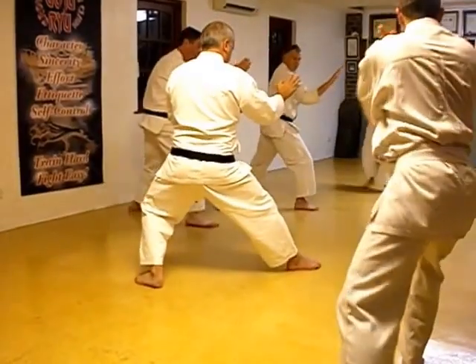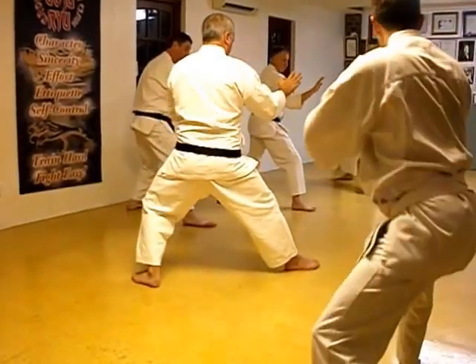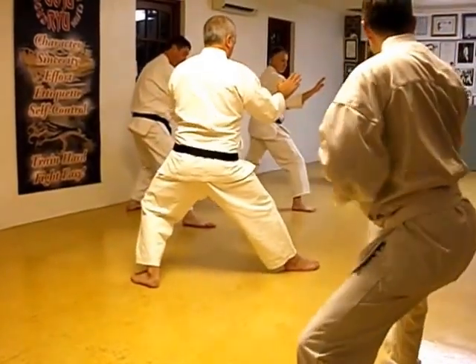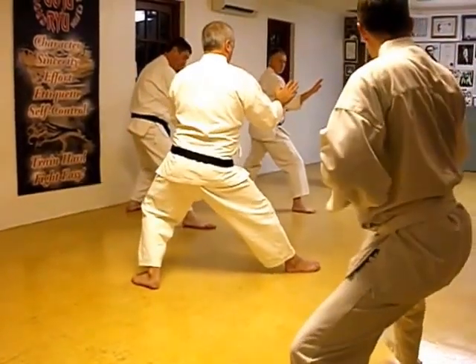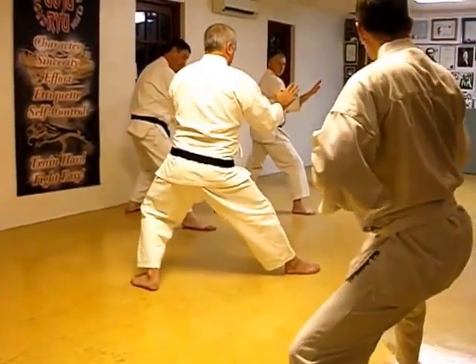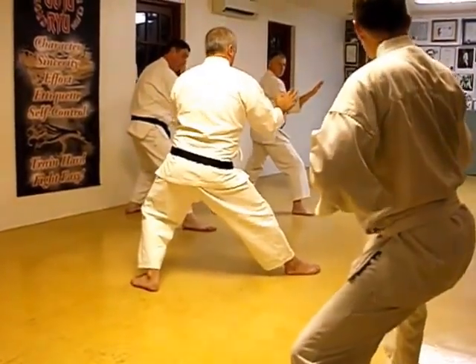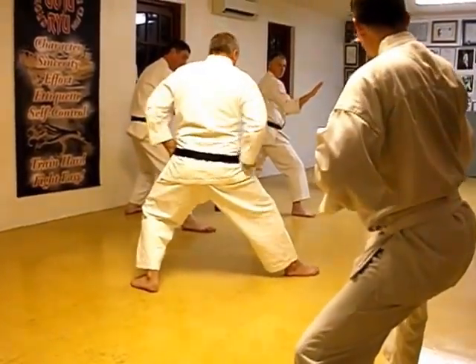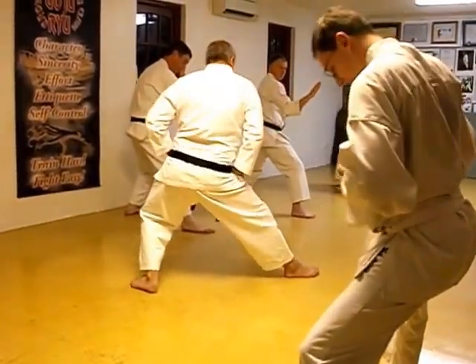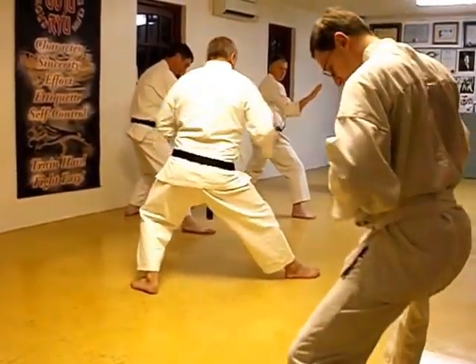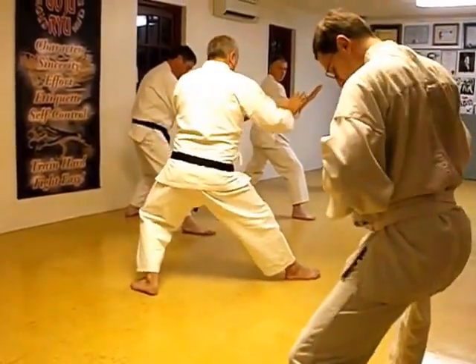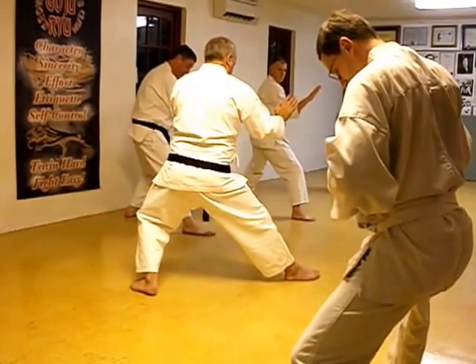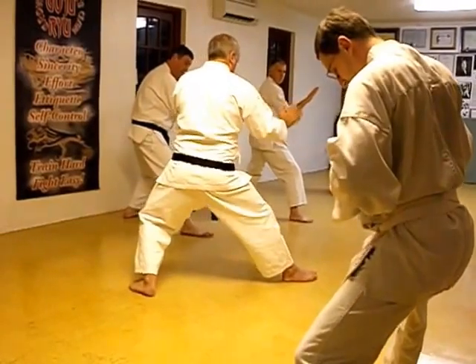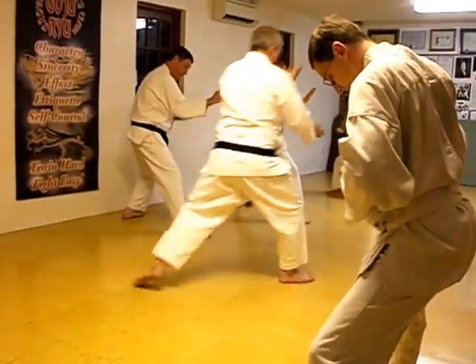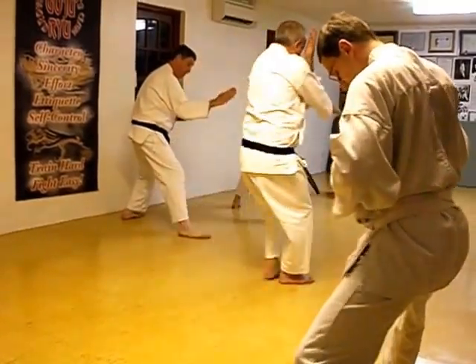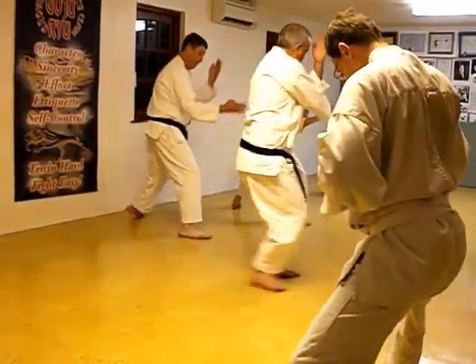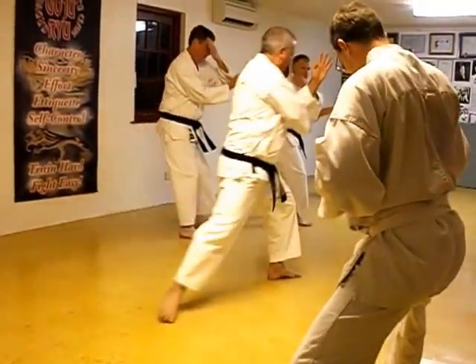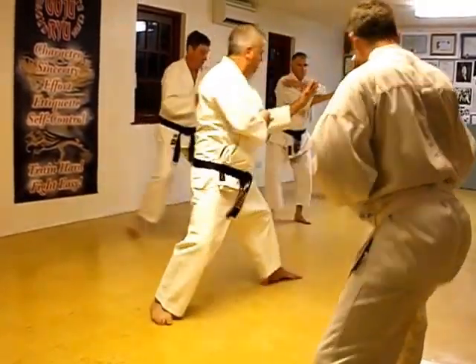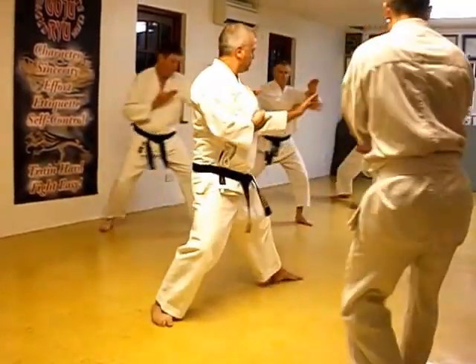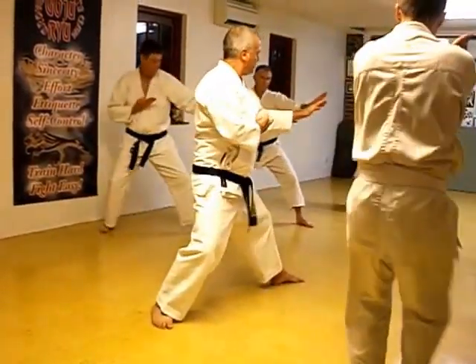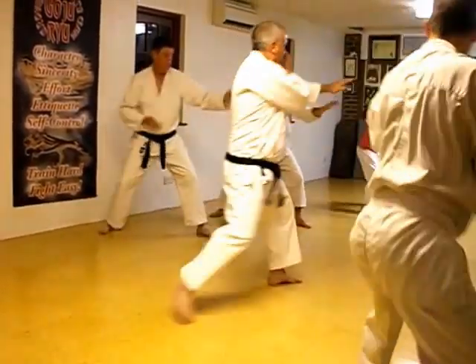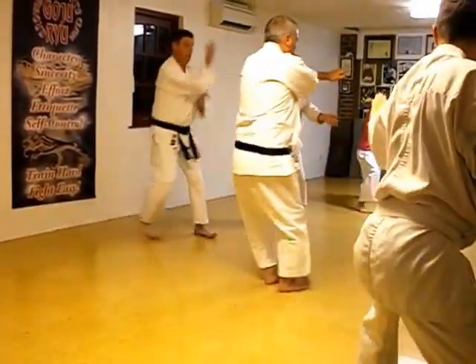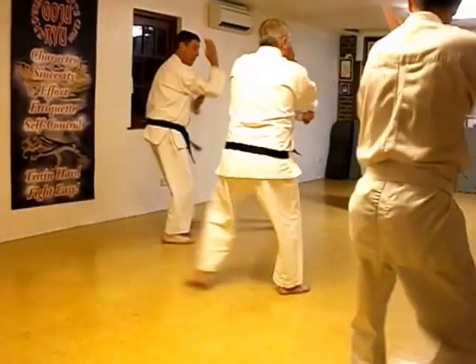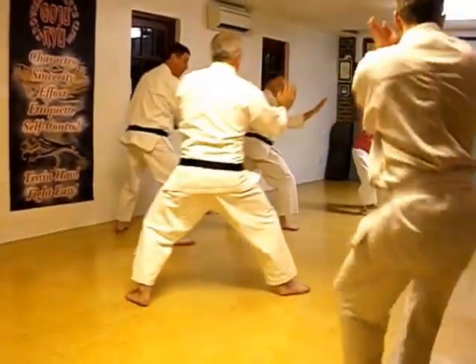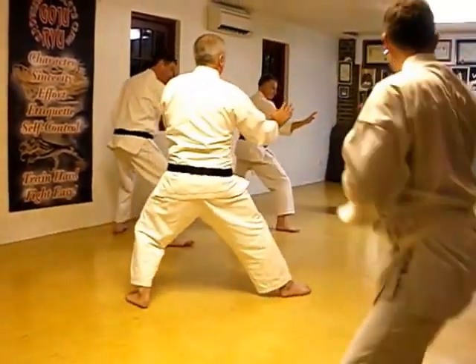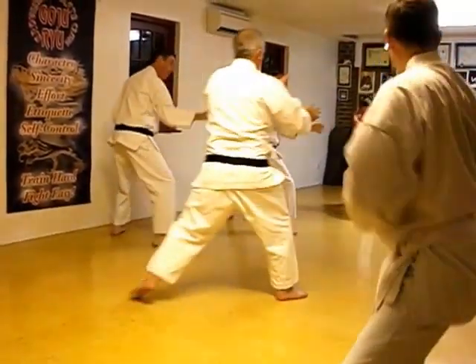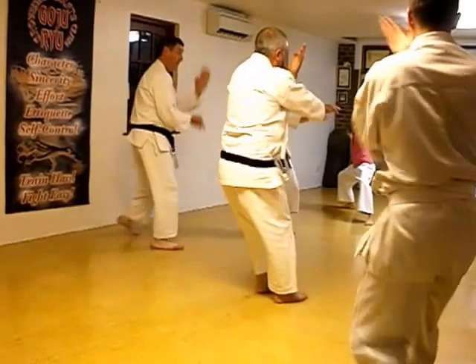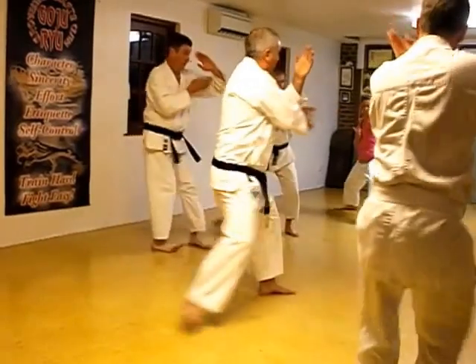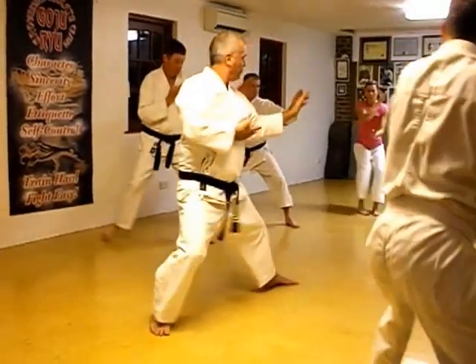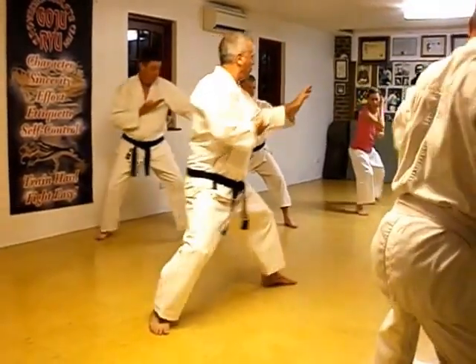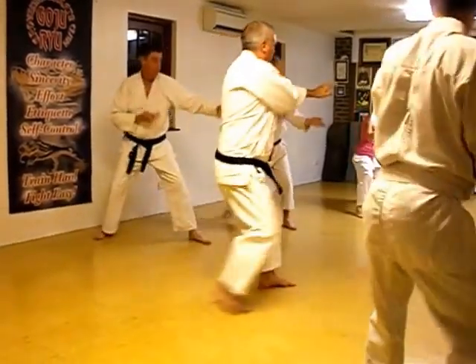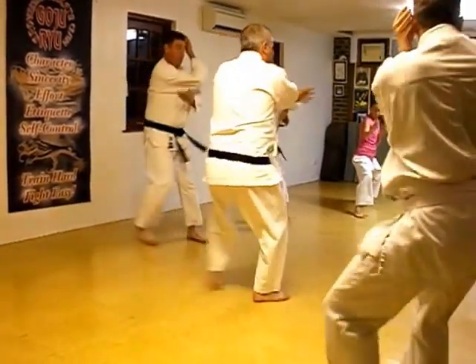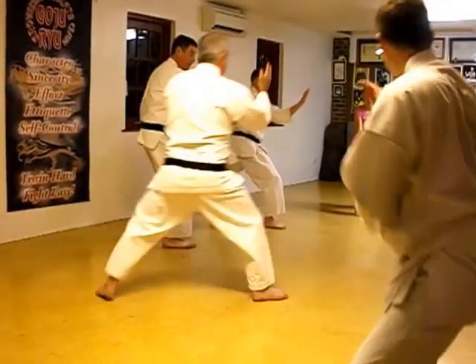And drop, feel, twist the hips, drive the leg into the floor, change. 2, 3, 4, 5.